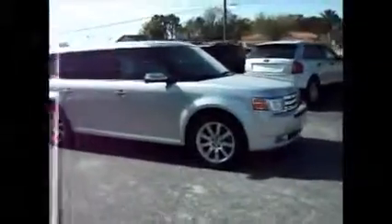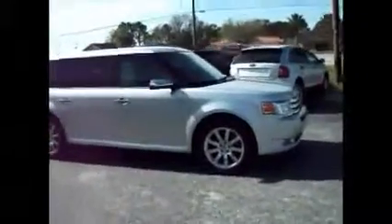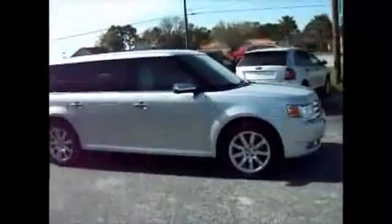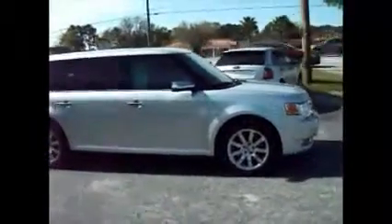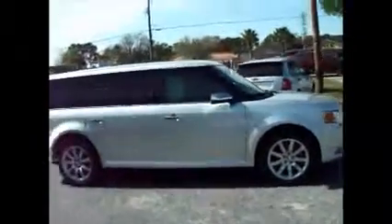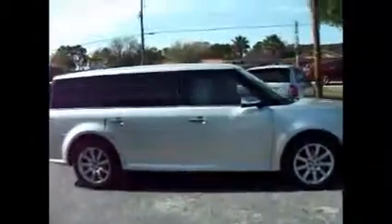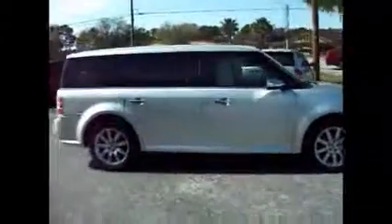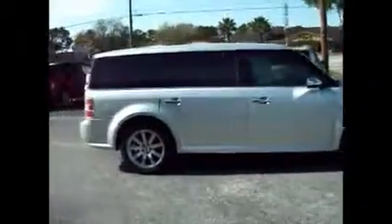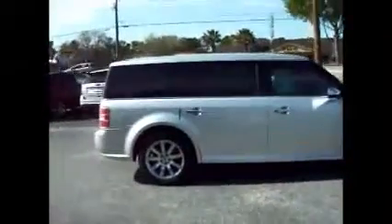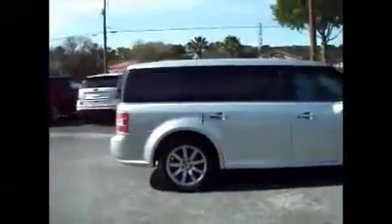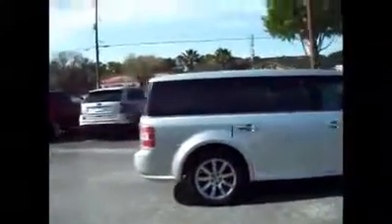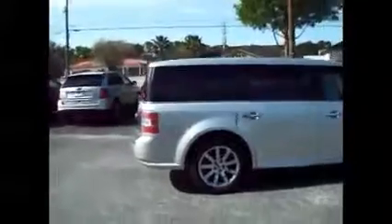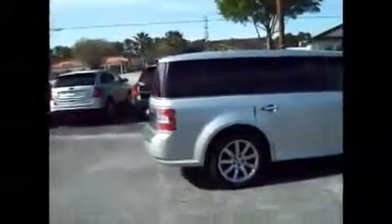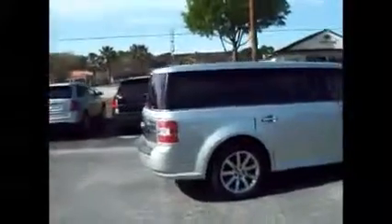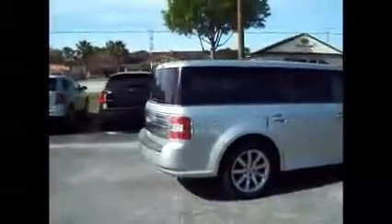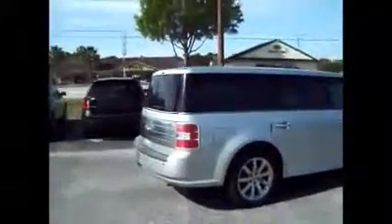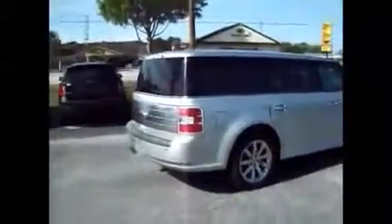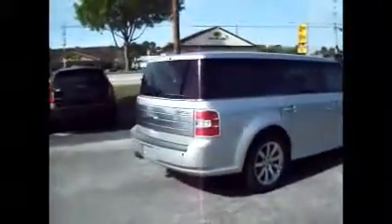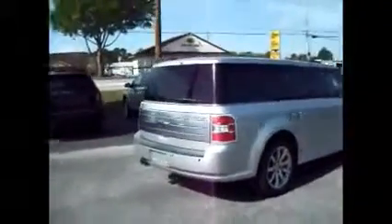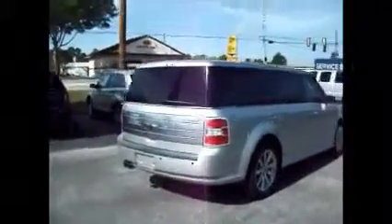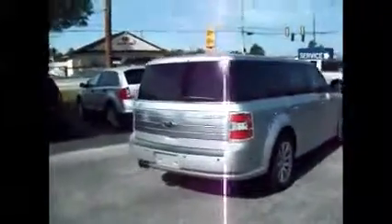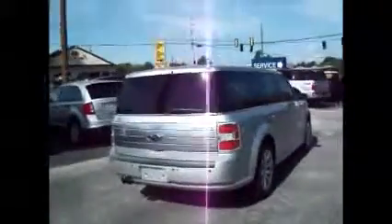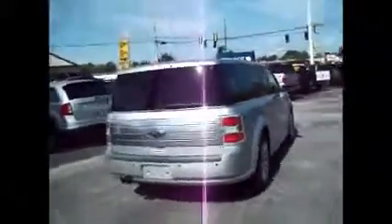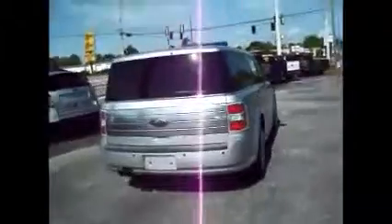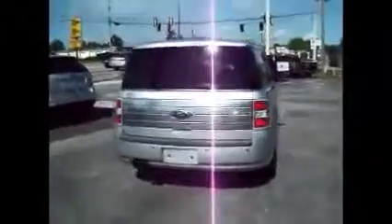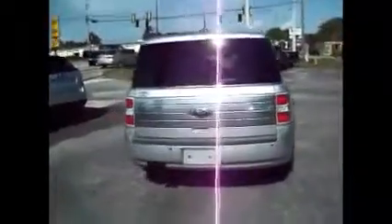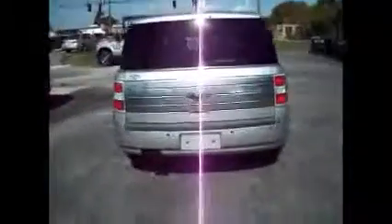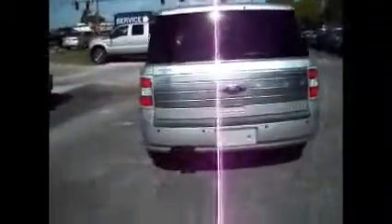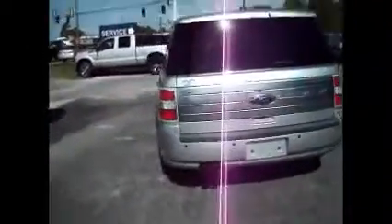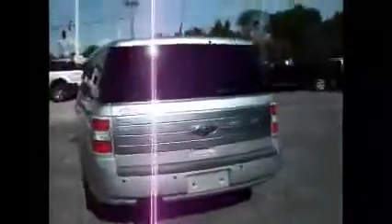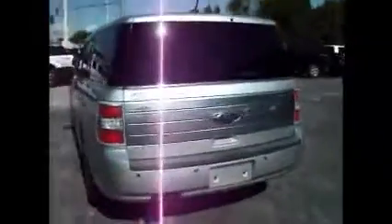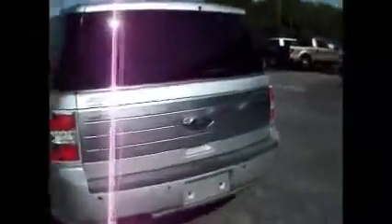It has navigation, touchscreen, satellite radio, power liftgate, three rows of seats, a backup camera, backup sensors — super nice vehicle.